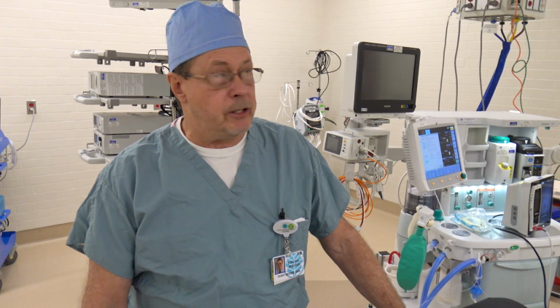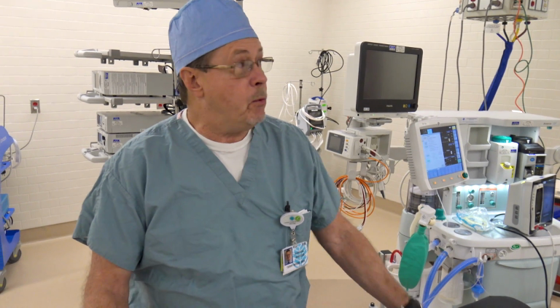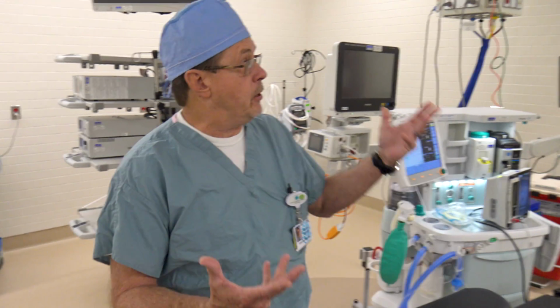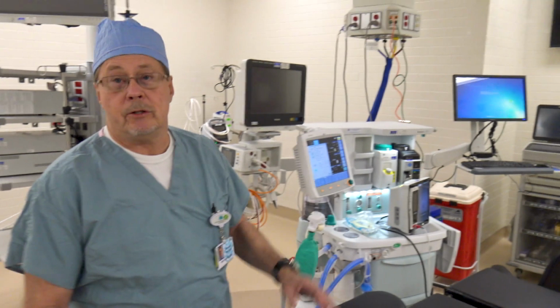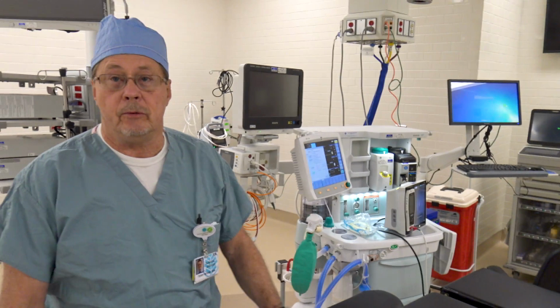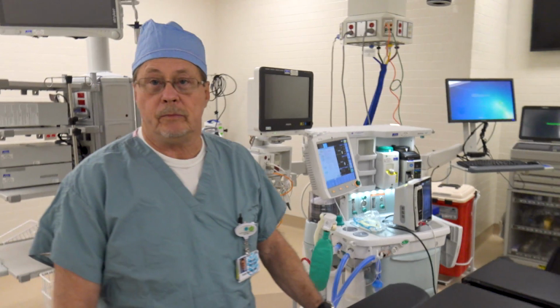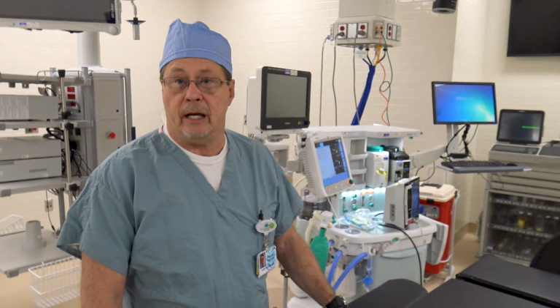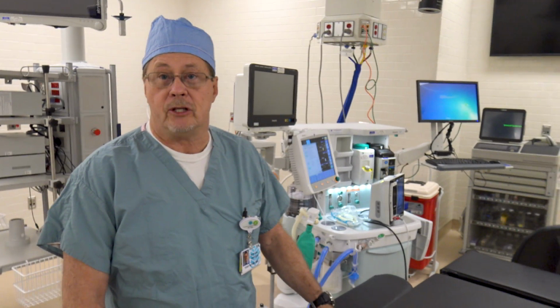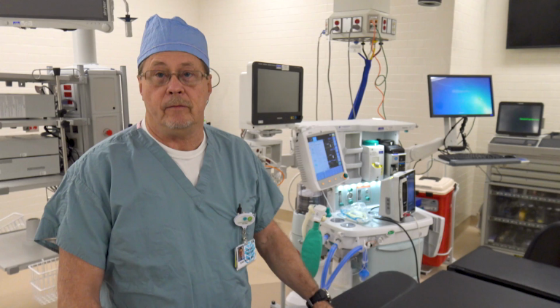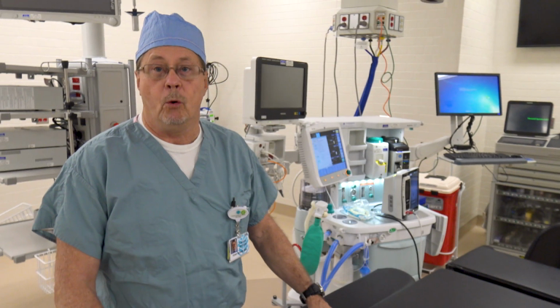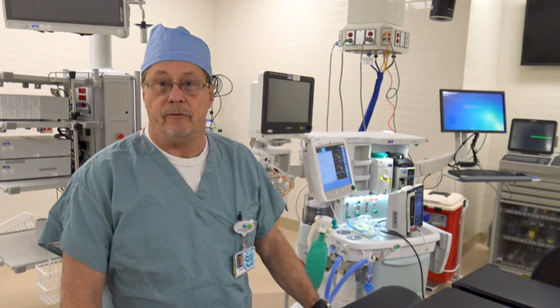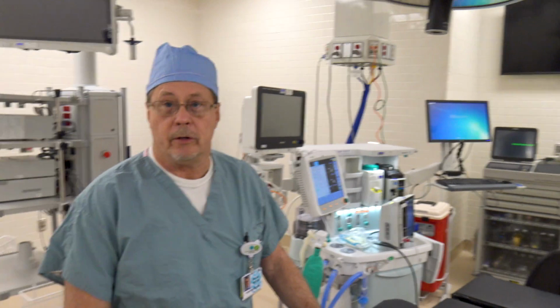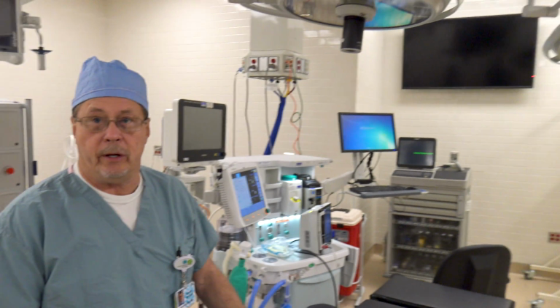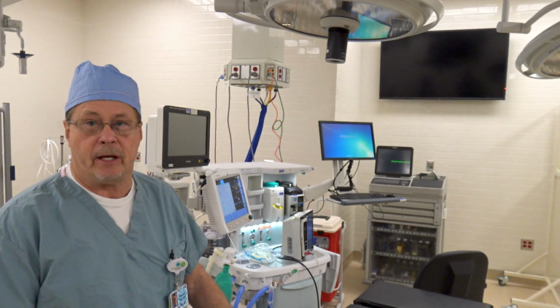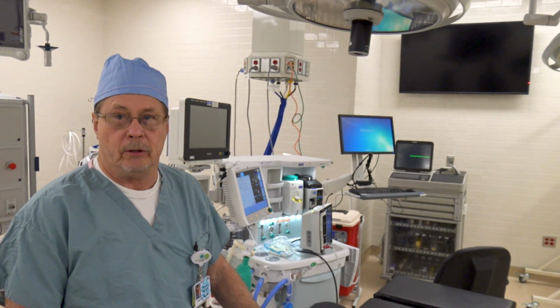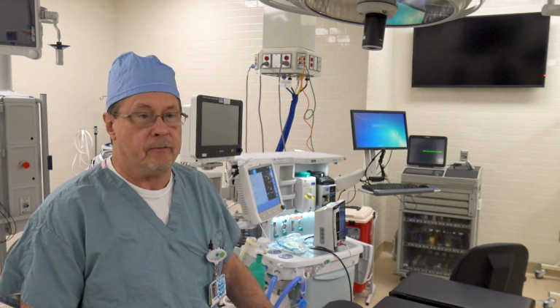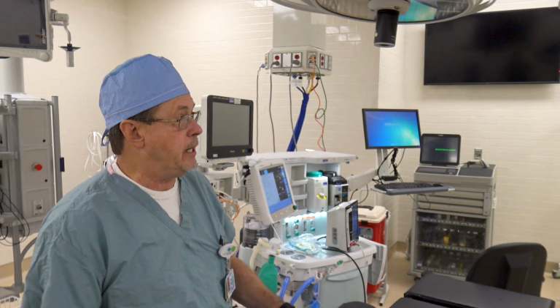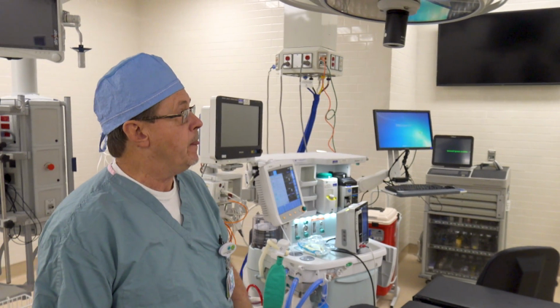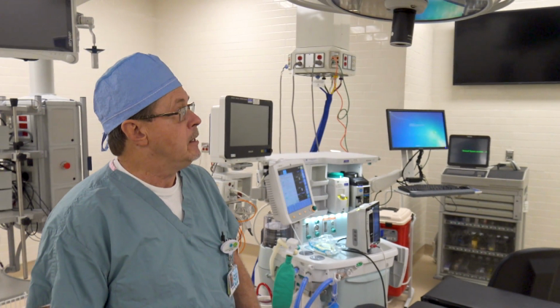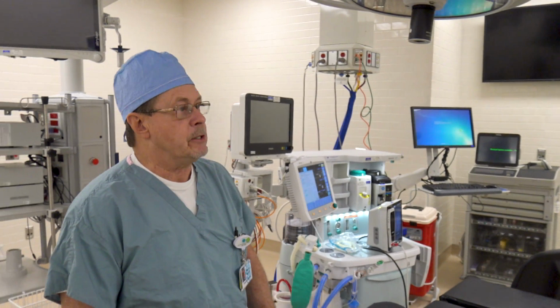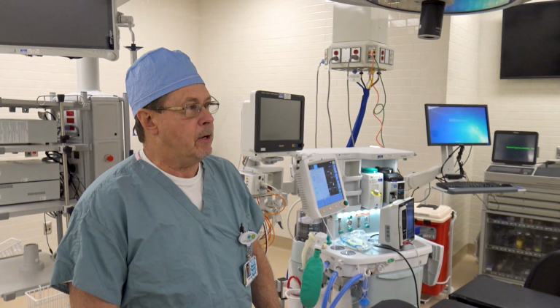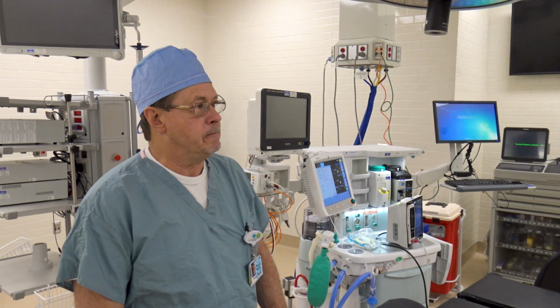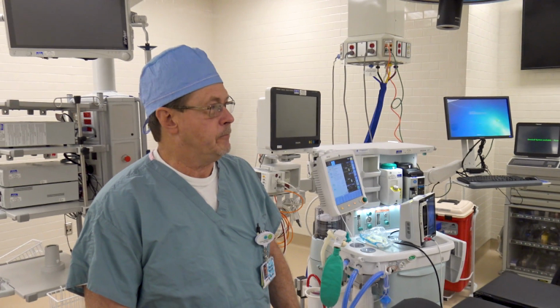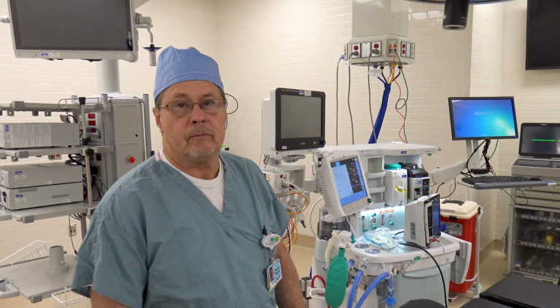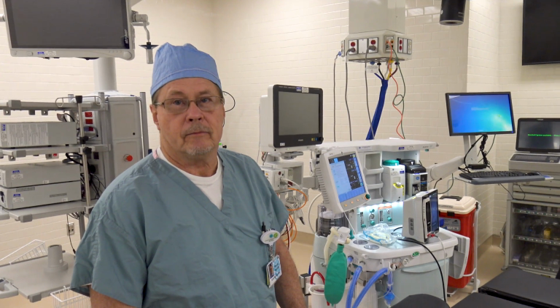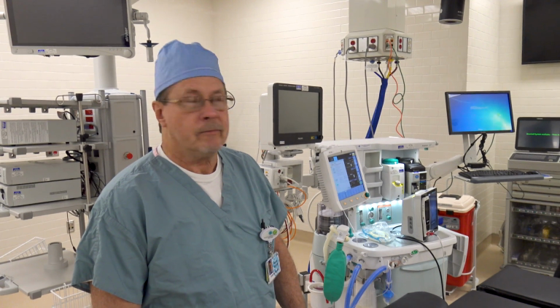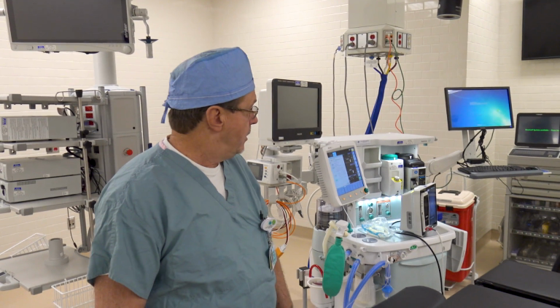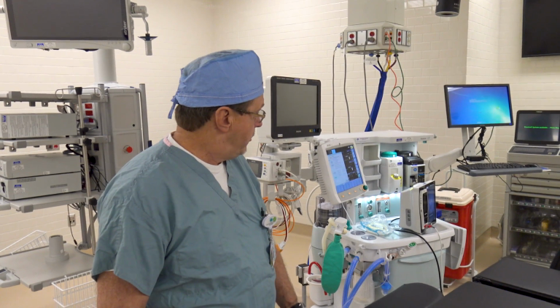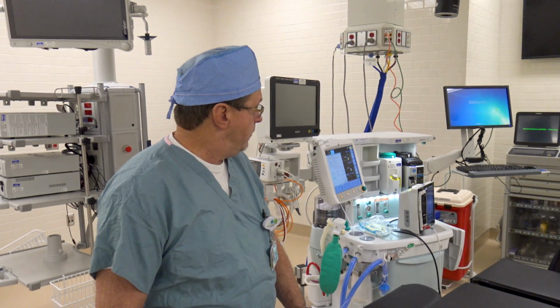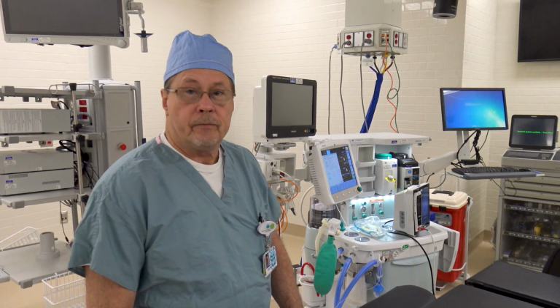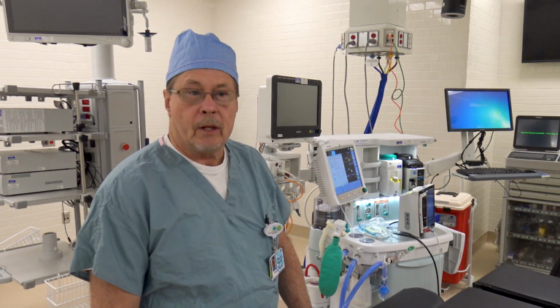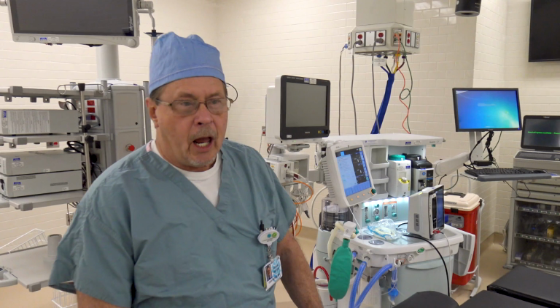Laparoscopic approaches to surgery have been the big revolution of the last decade and a half, and now we have the equipment to enhance even more in the future. We have the capability for expansion — it's great.